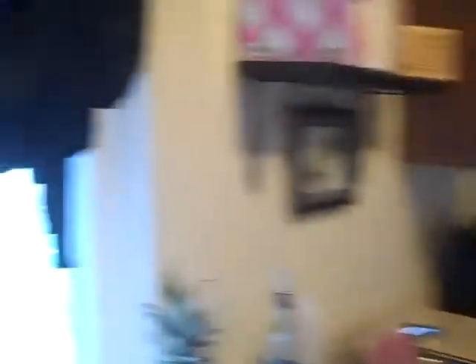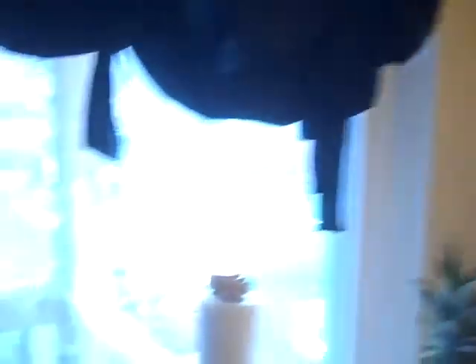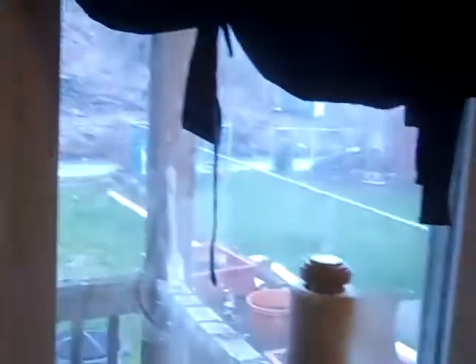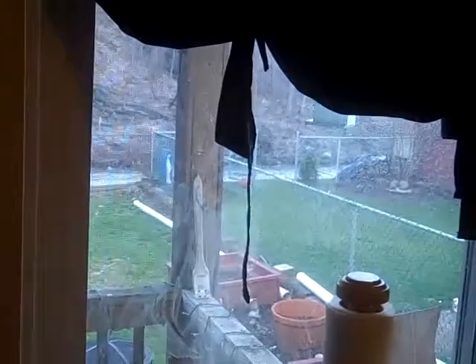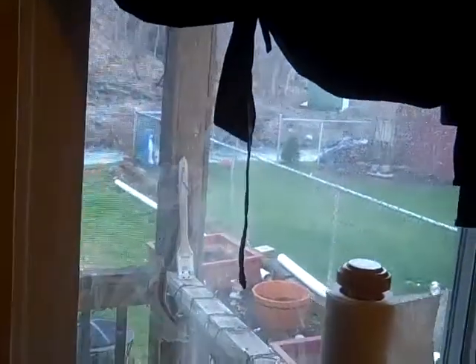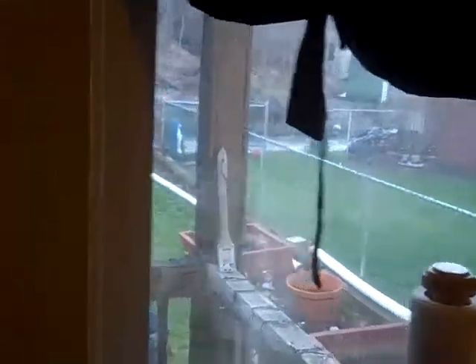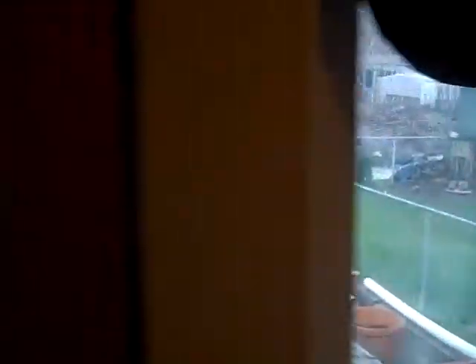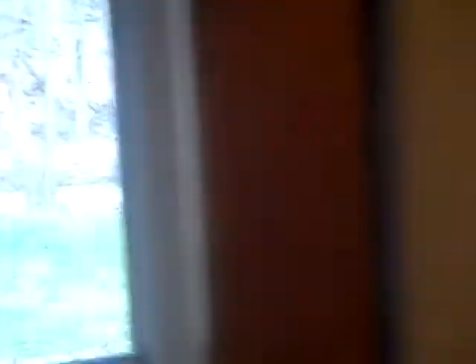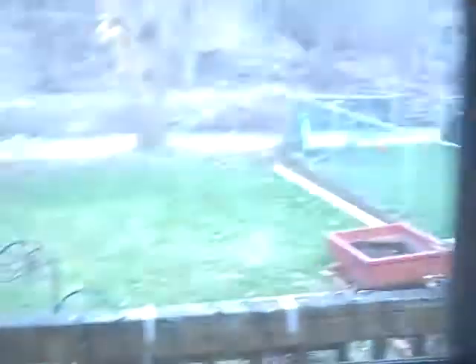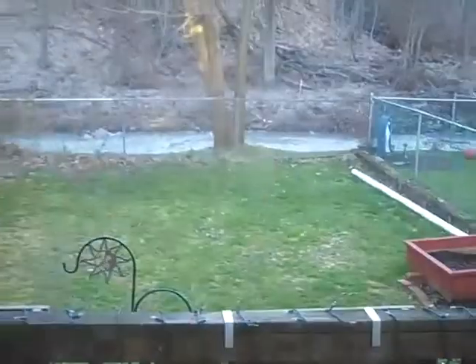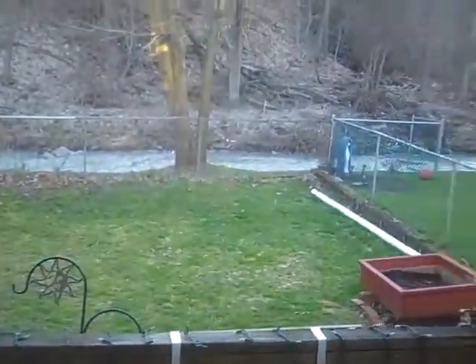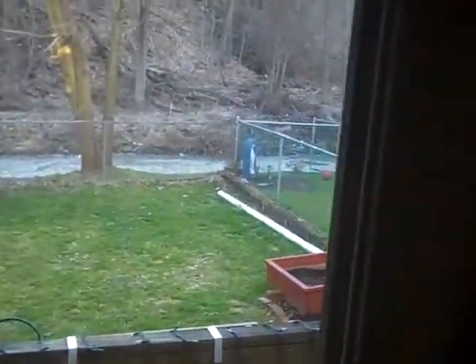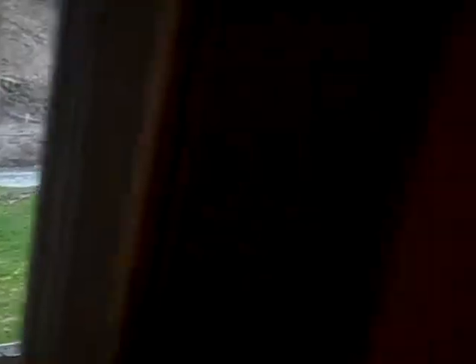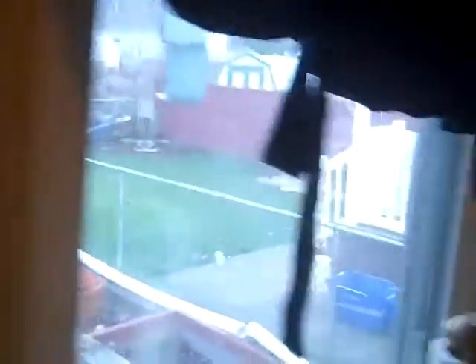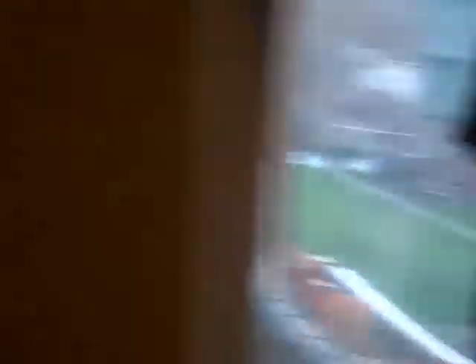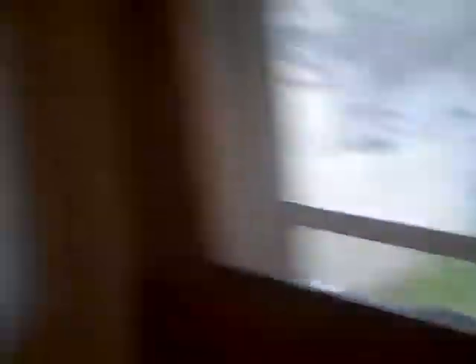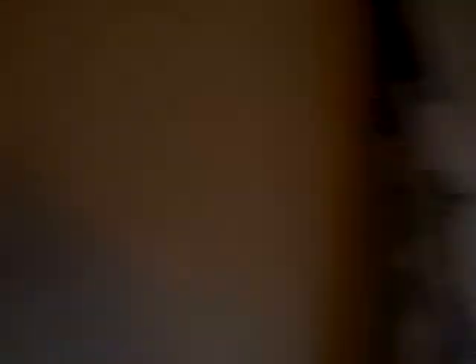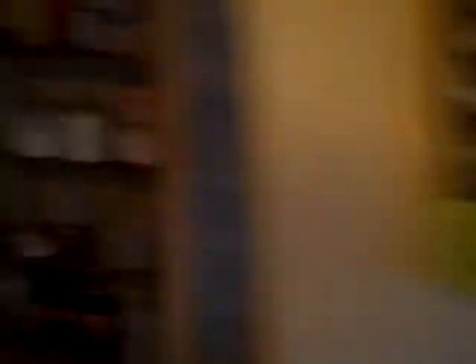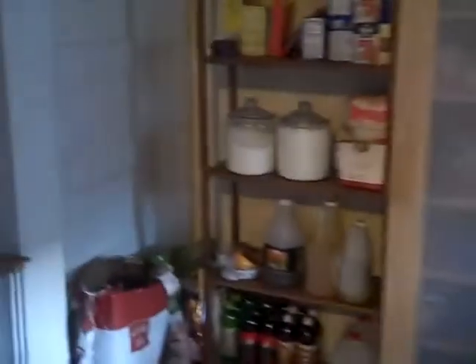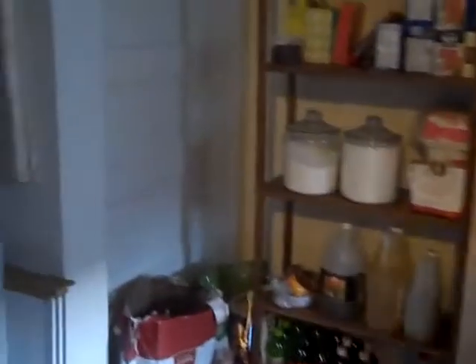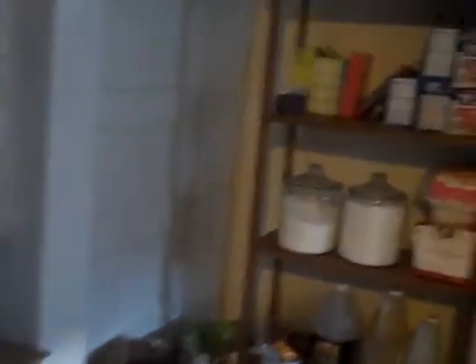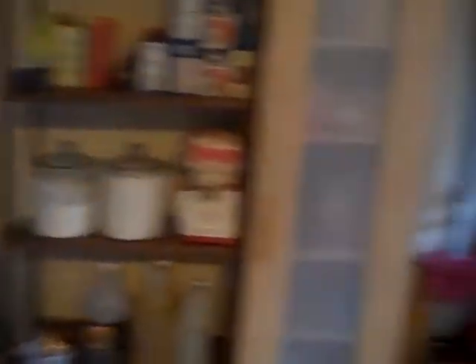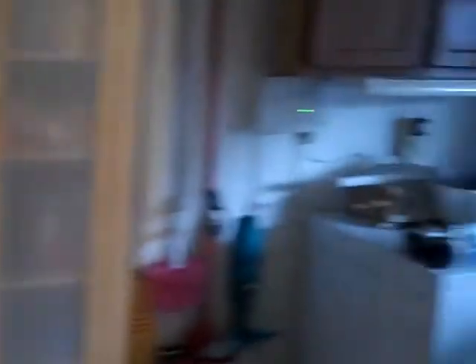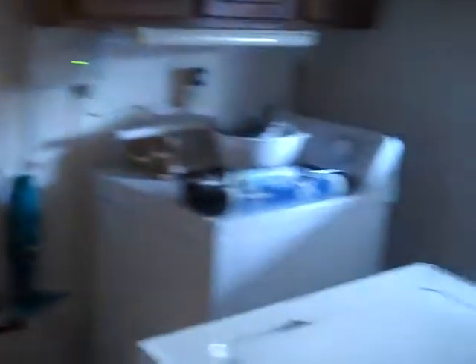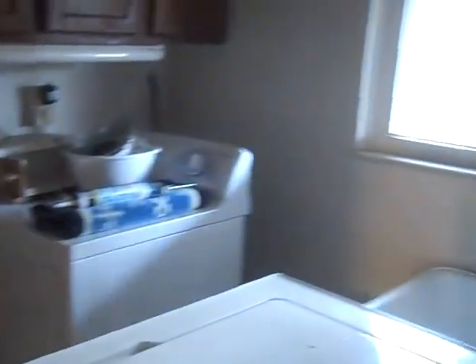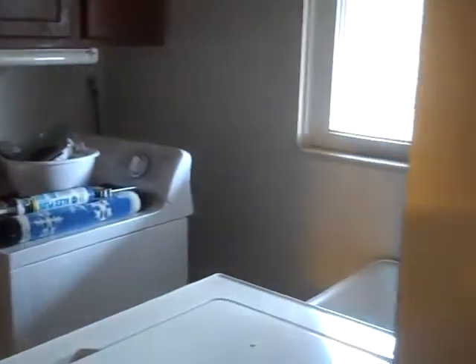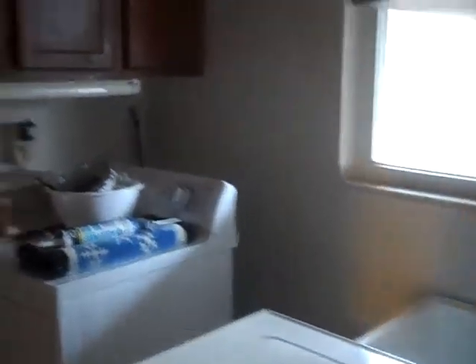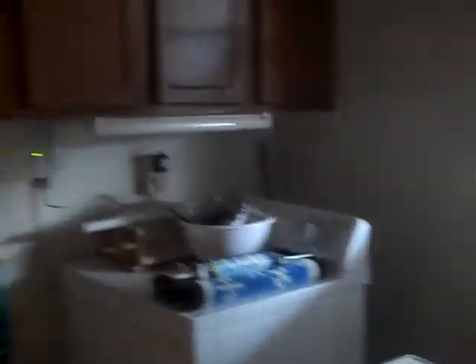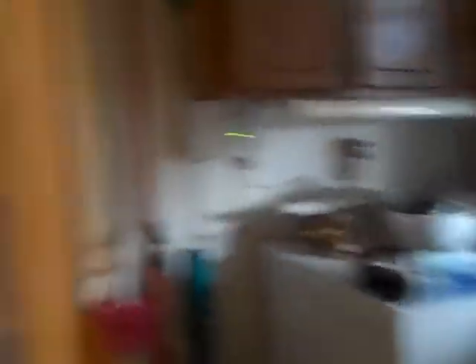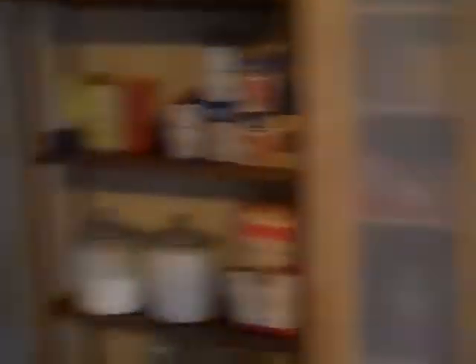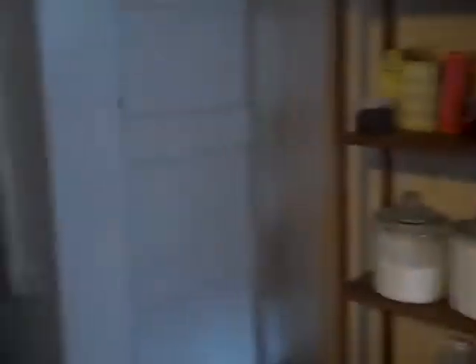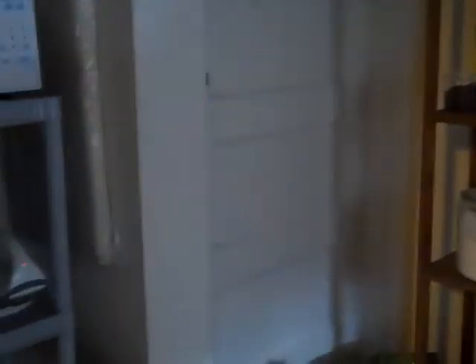Out back is a small covered rear porch and a nice fenced-in level backyard. Over here you have a first floor laundry, which is really nice and convenient. And then there's the basement.